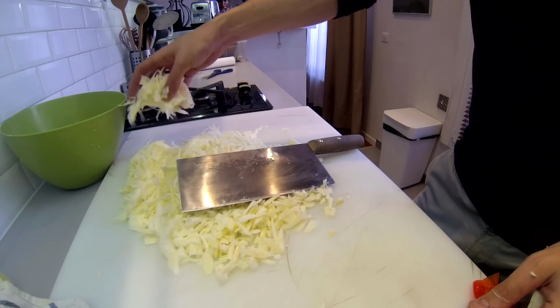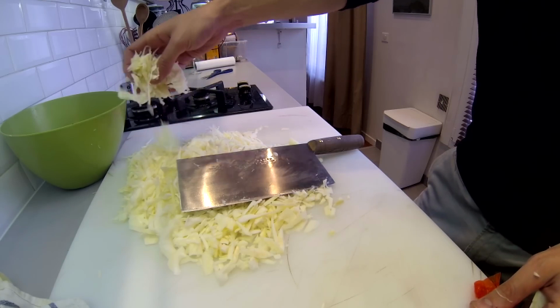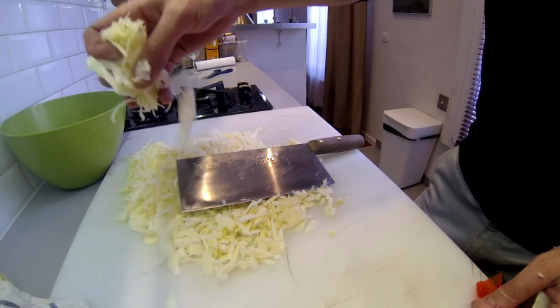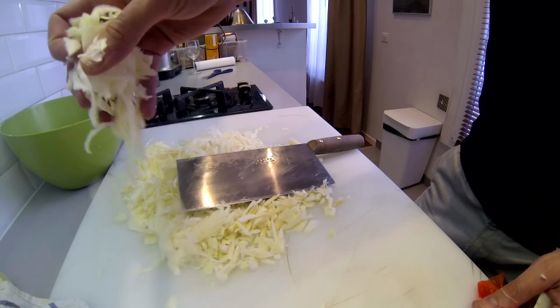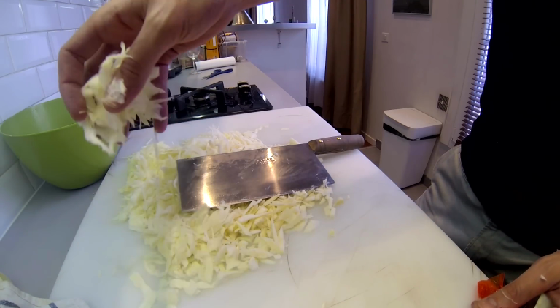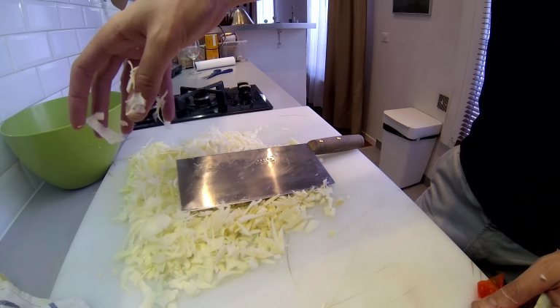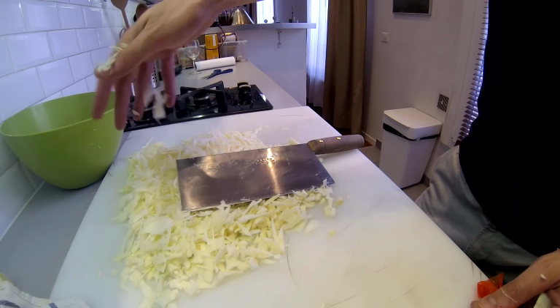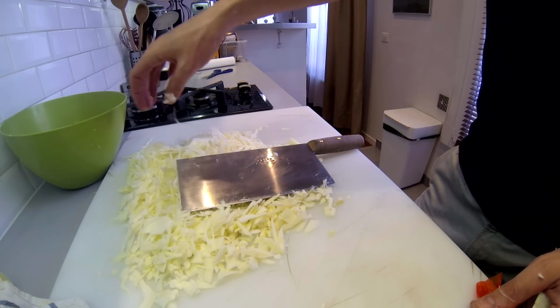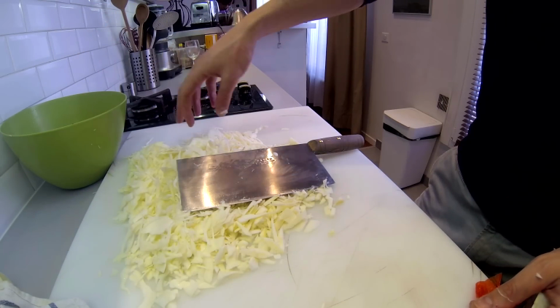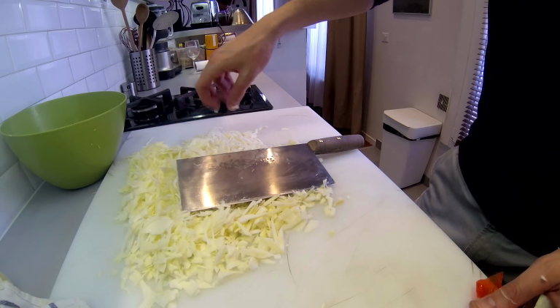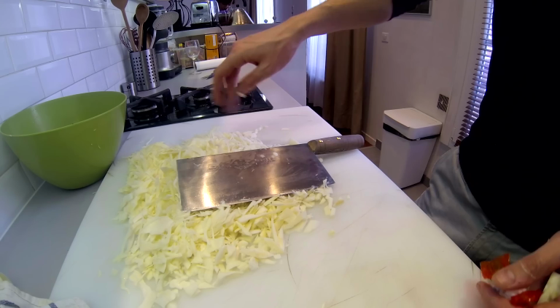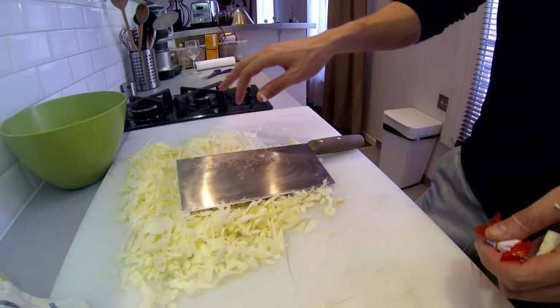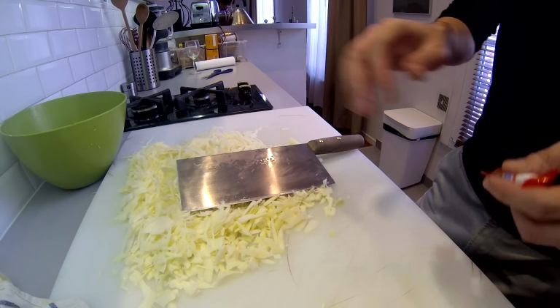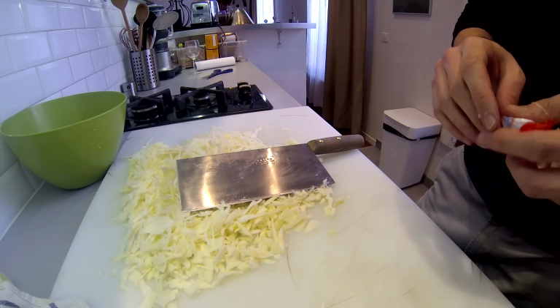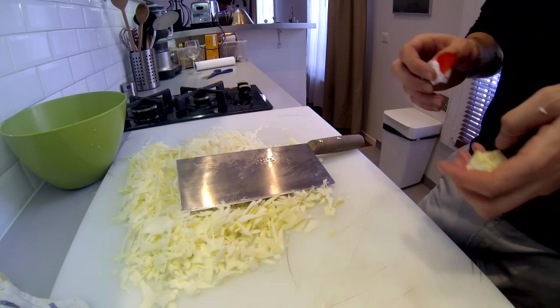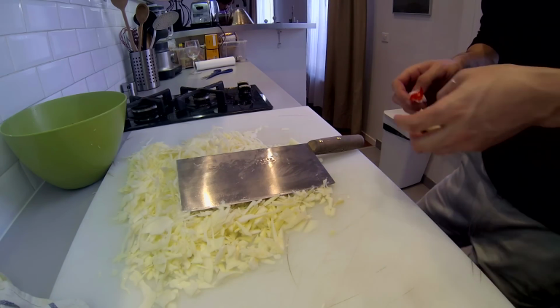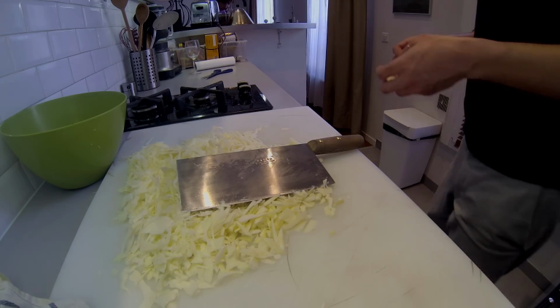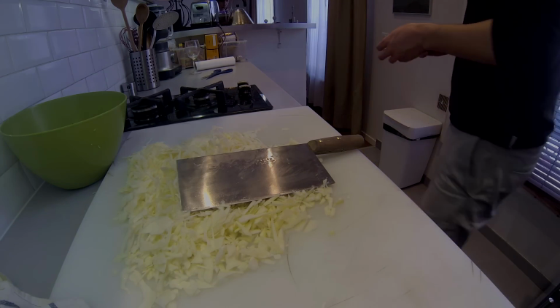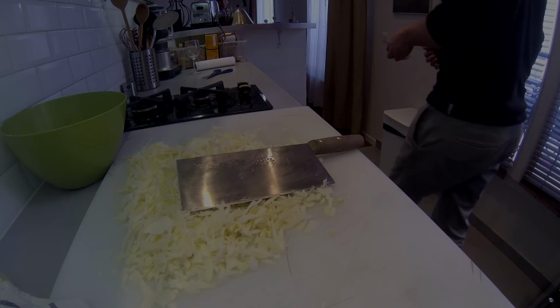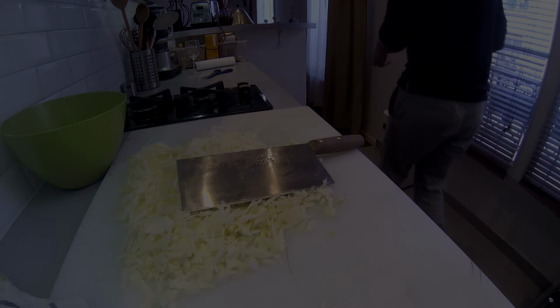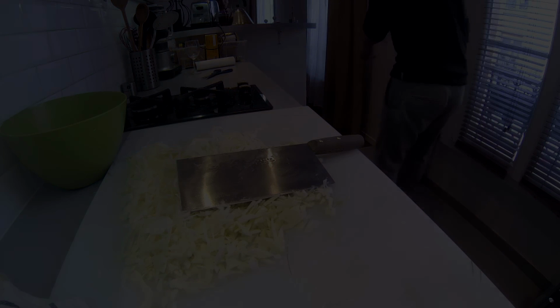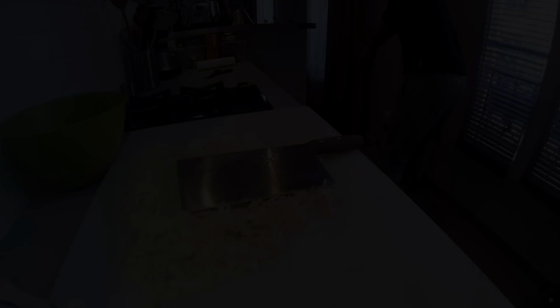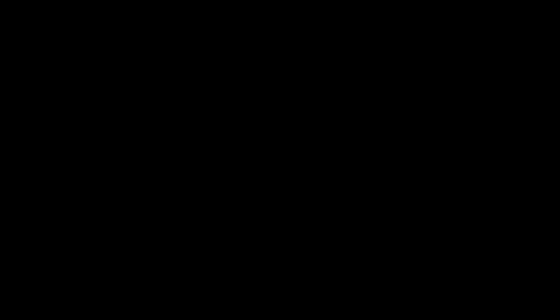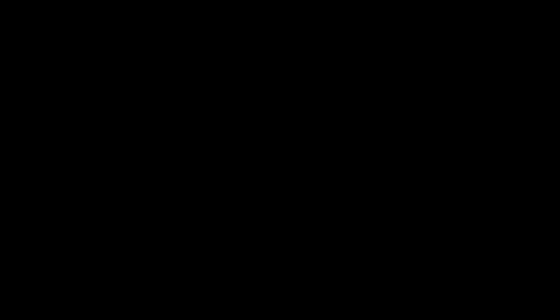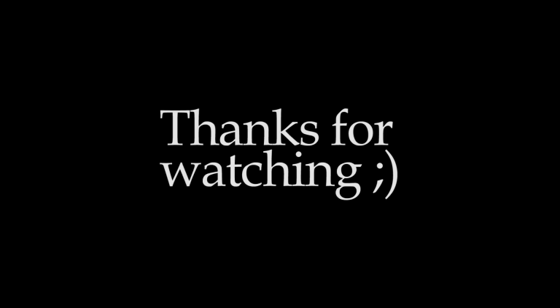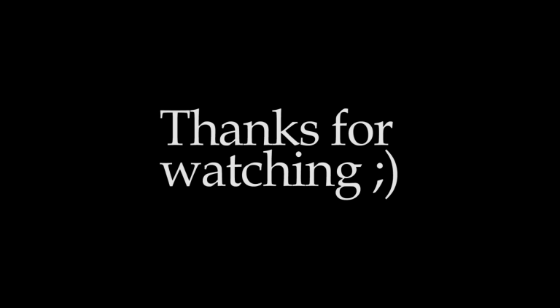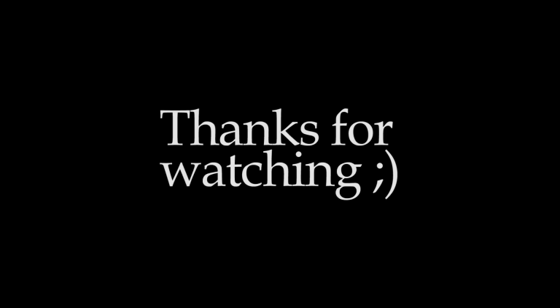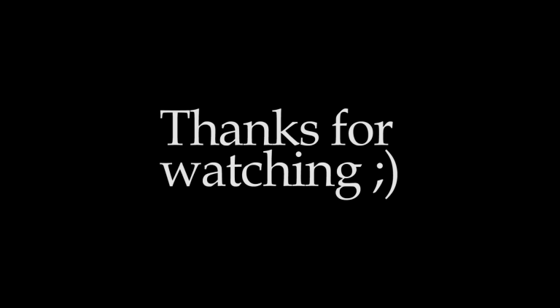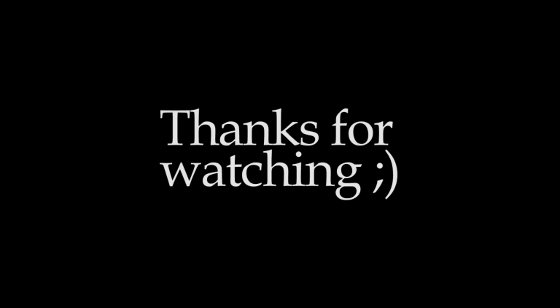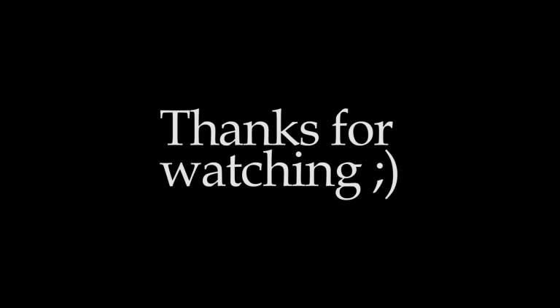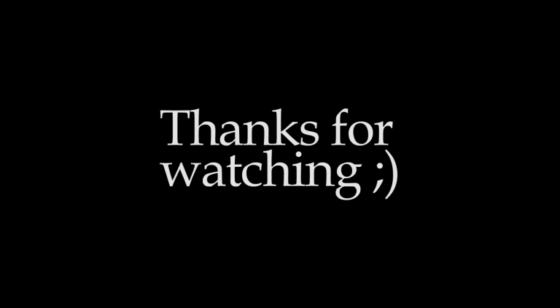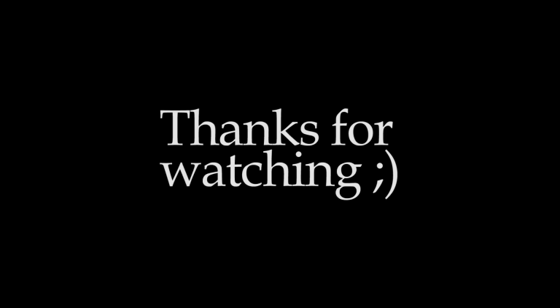My conclusion is that this knife is so useful and it can replace many other knives if you want to go fast or if you are simply on a budget. That's it, thank you very much for watching, and à bientôt.